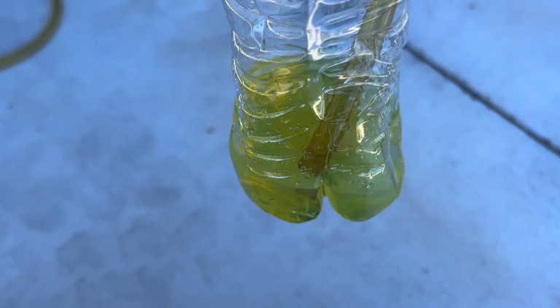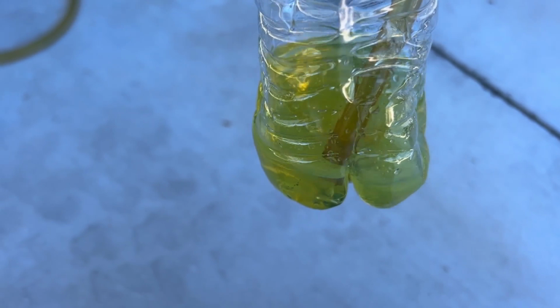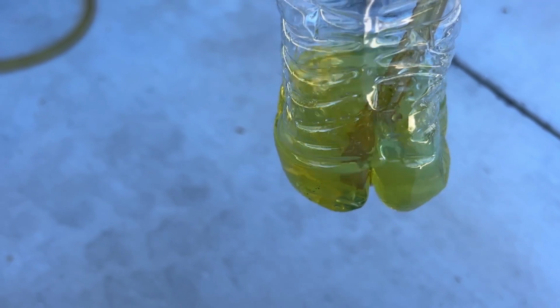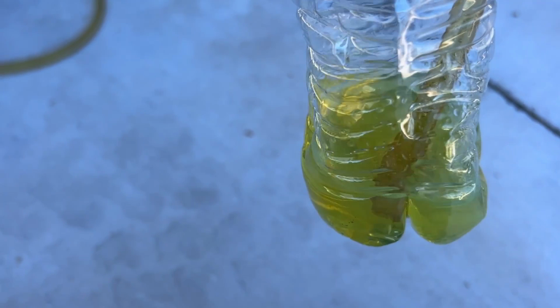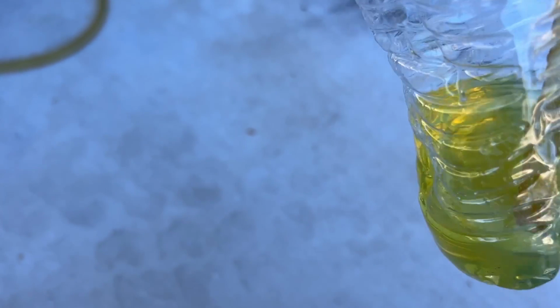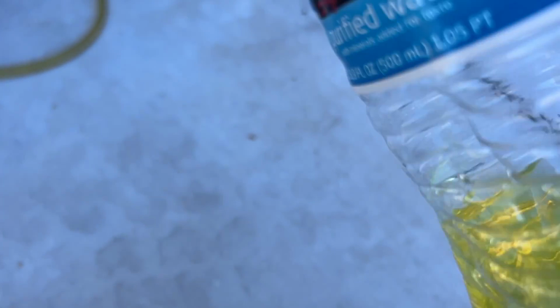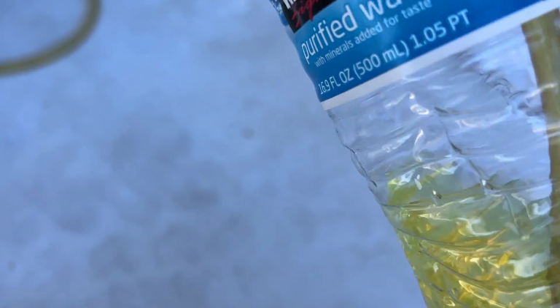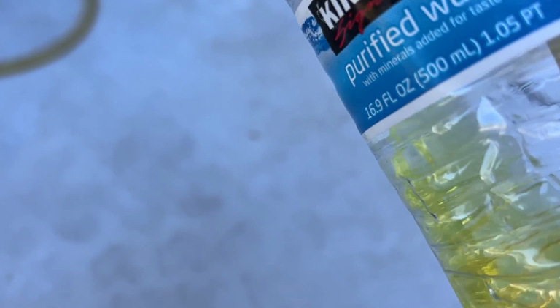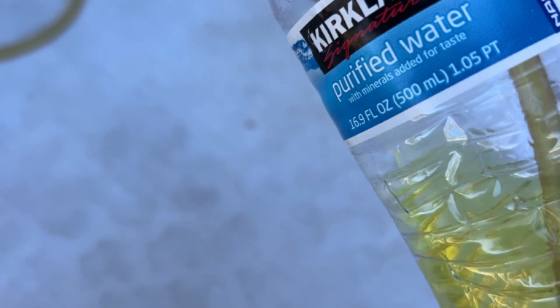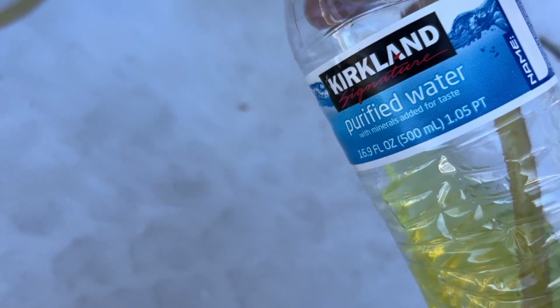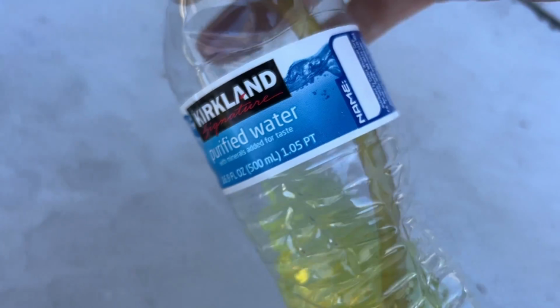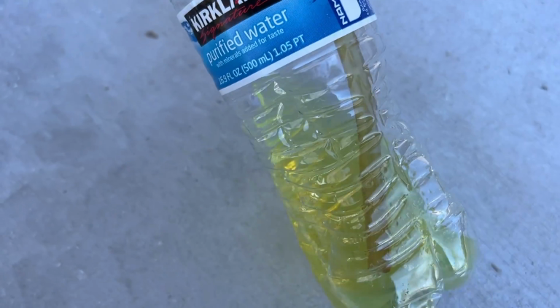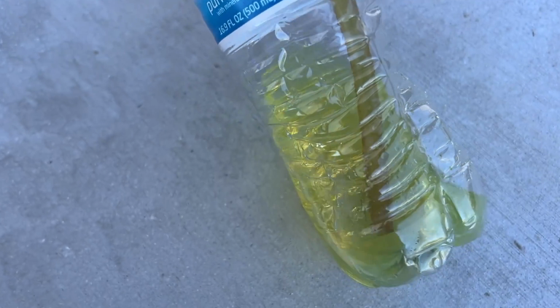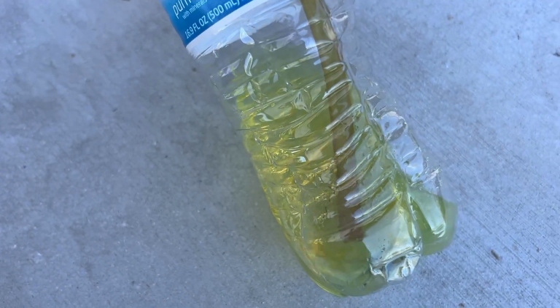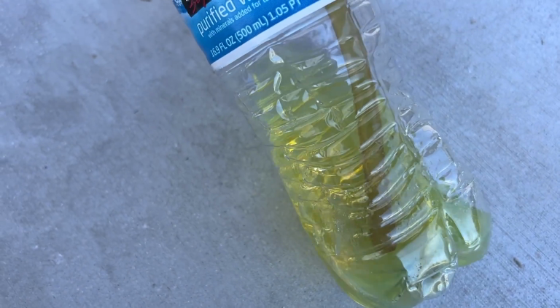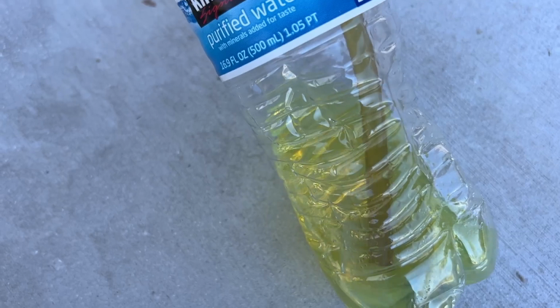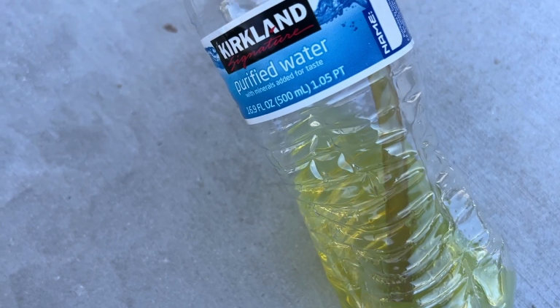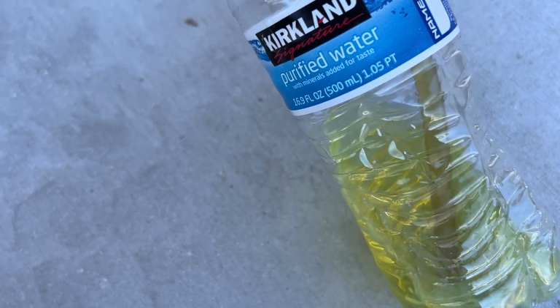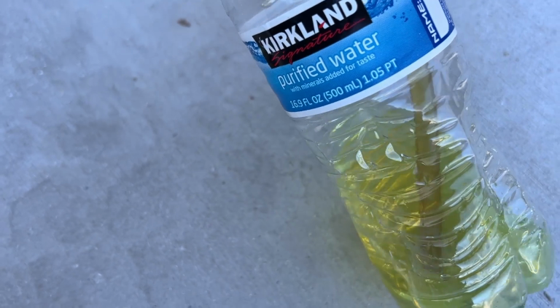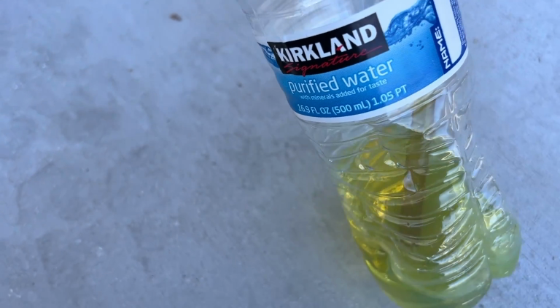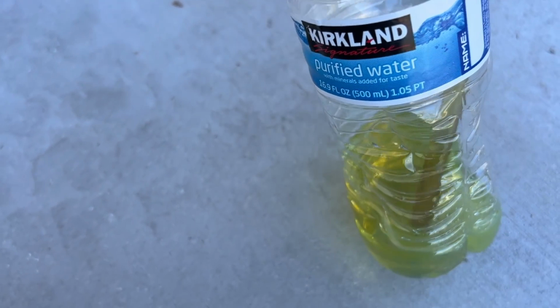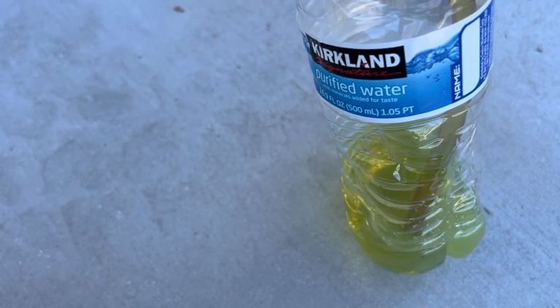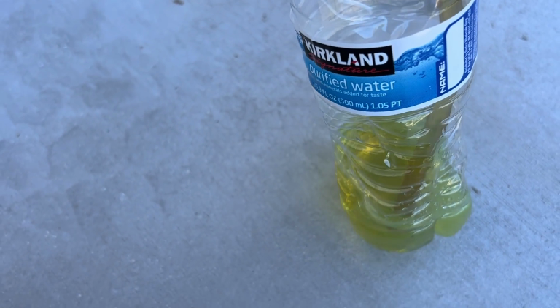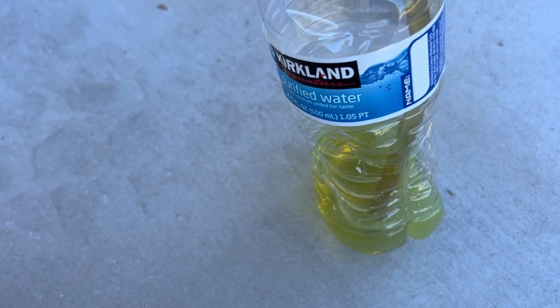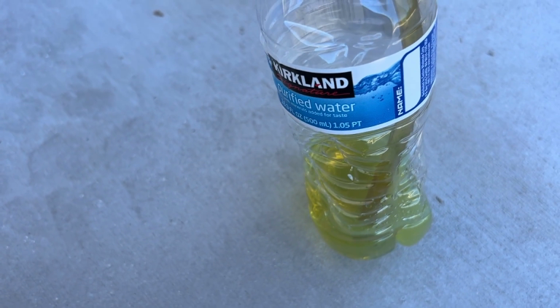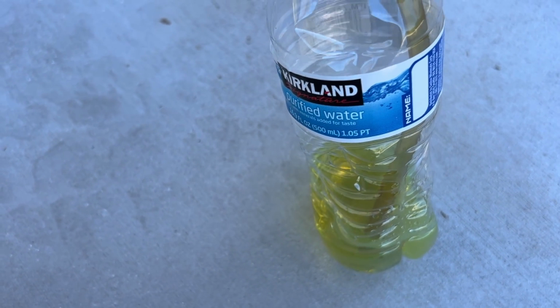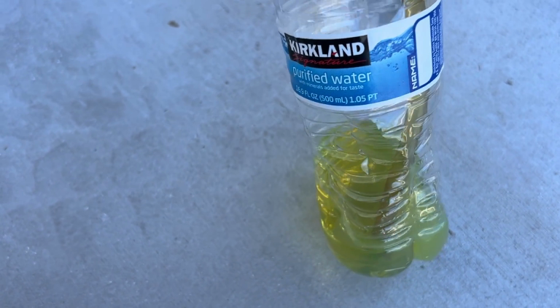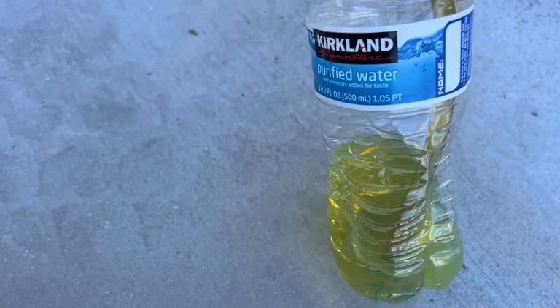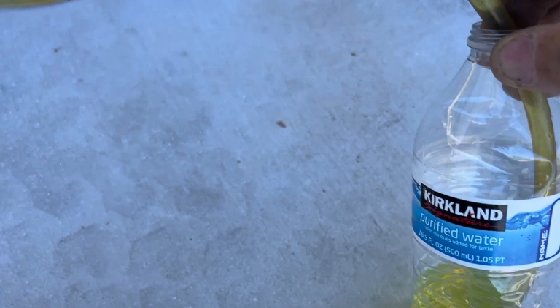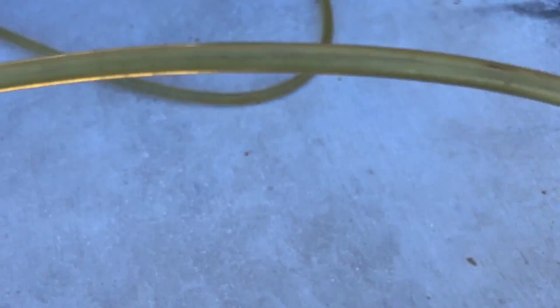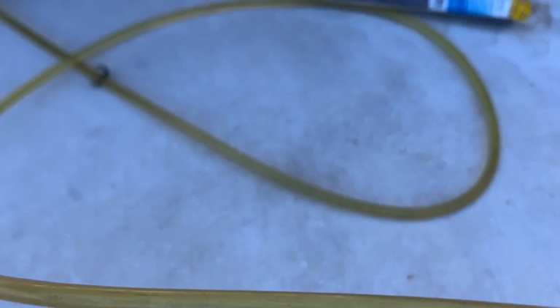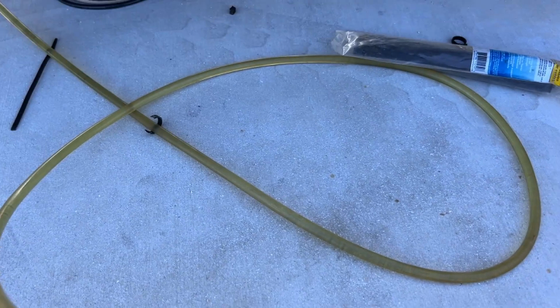I've got a siphon going and we're going to keep on going until we get a few ounces of fuel in this container and all the bubbles are out of the hose.